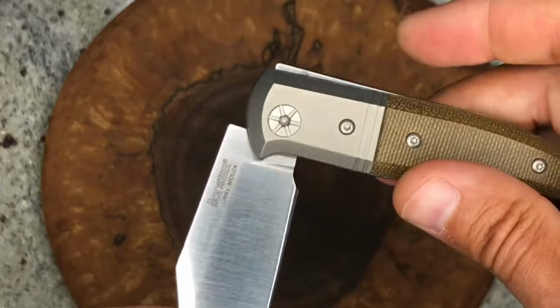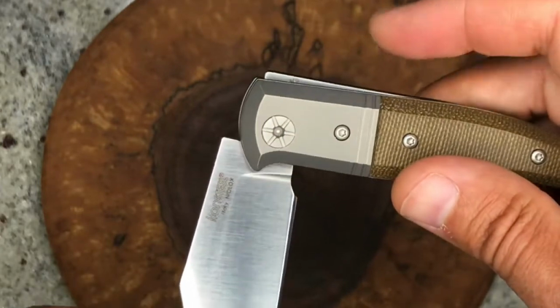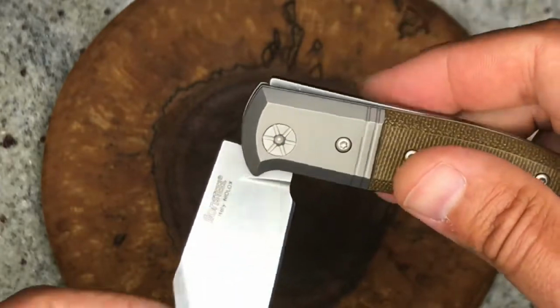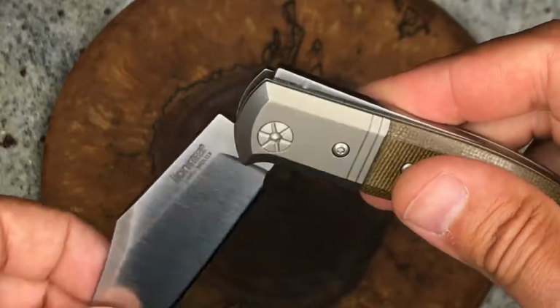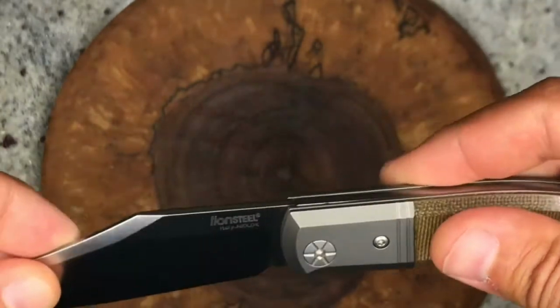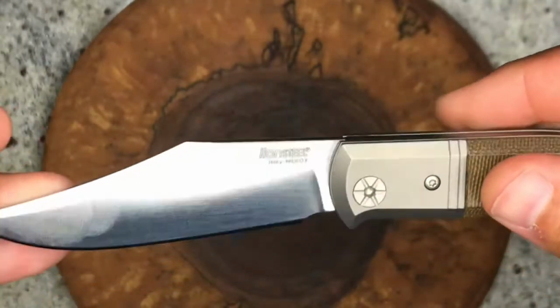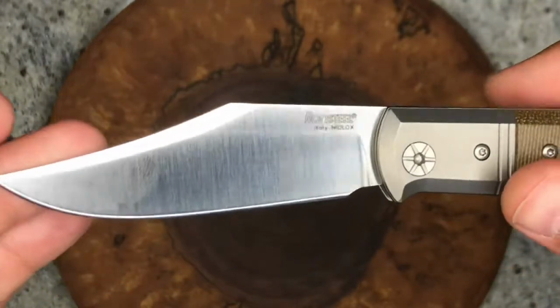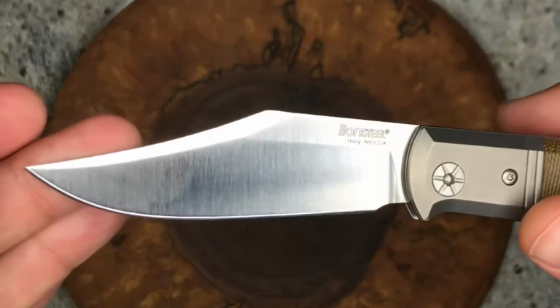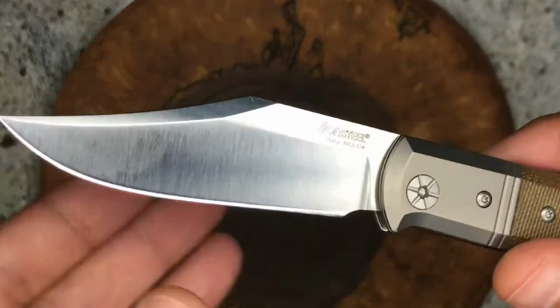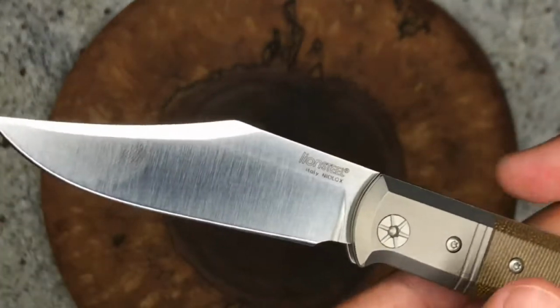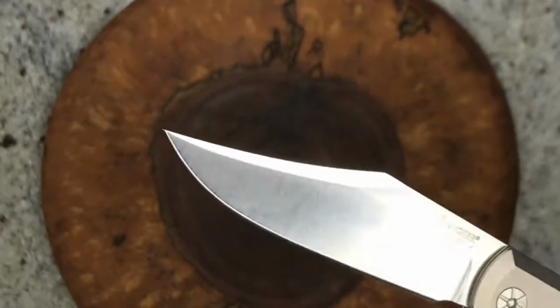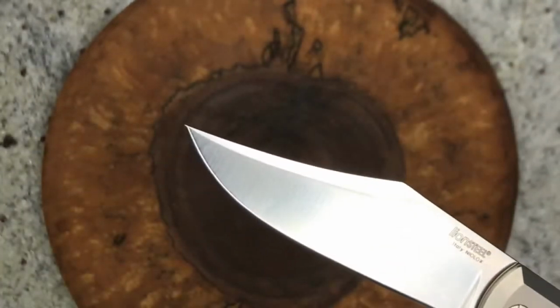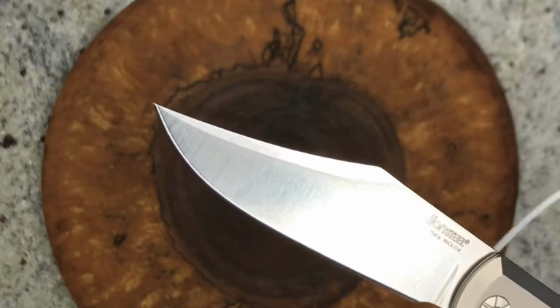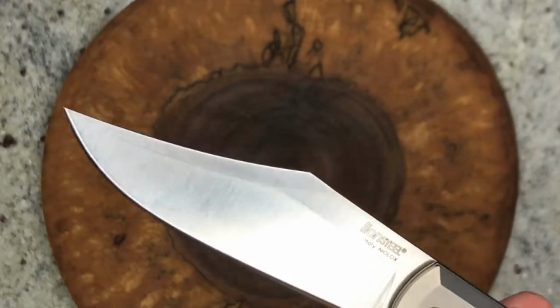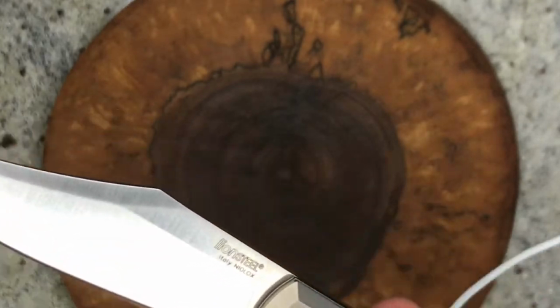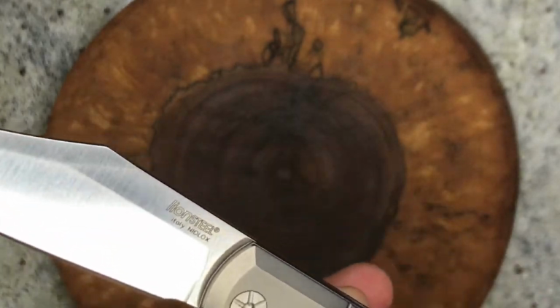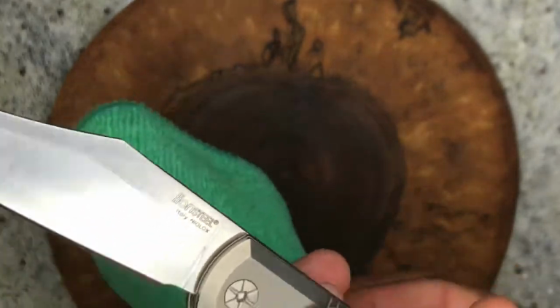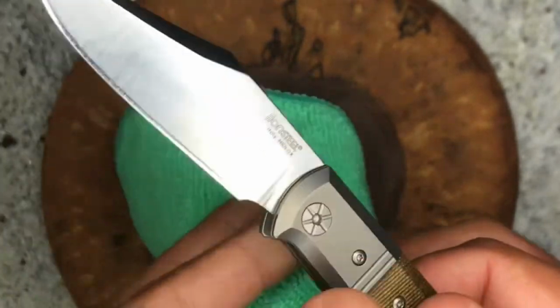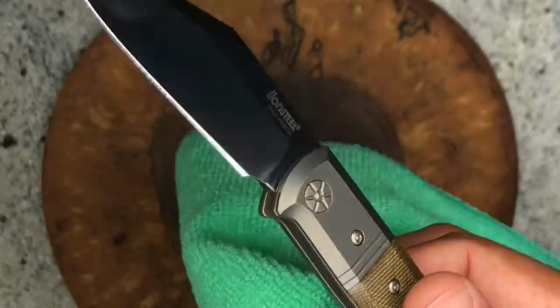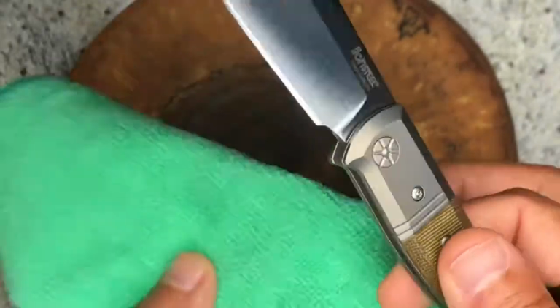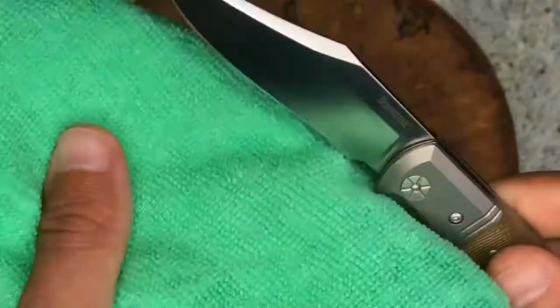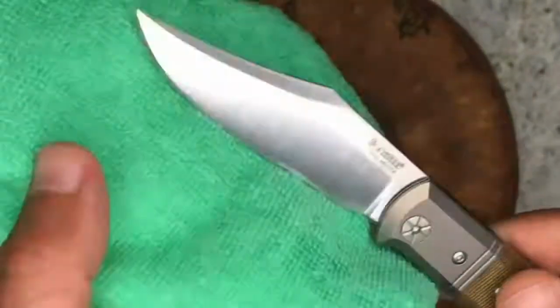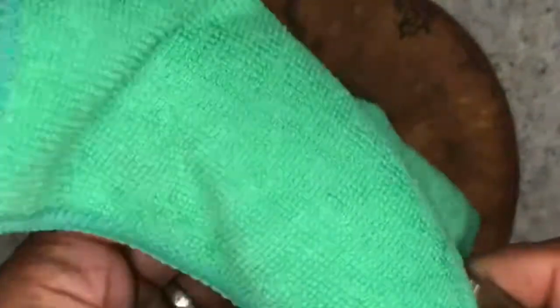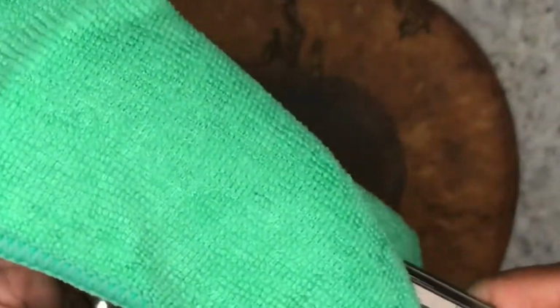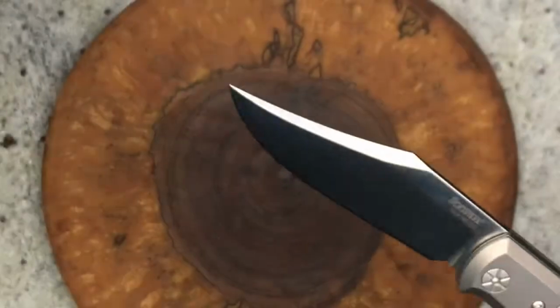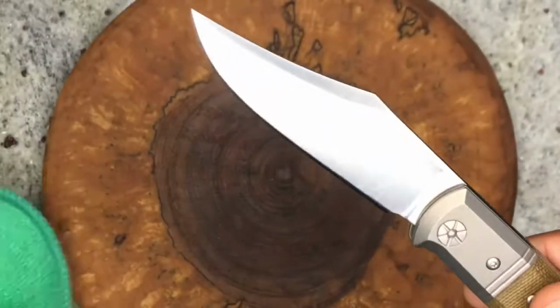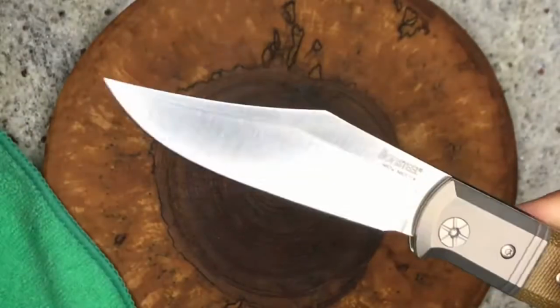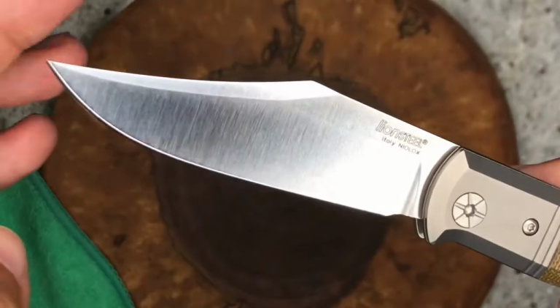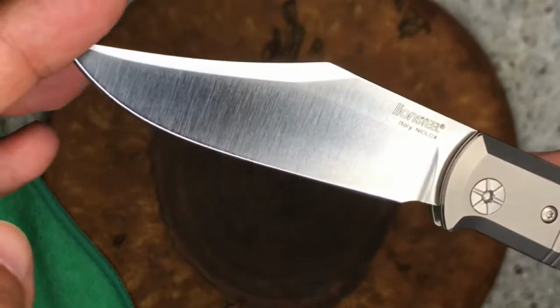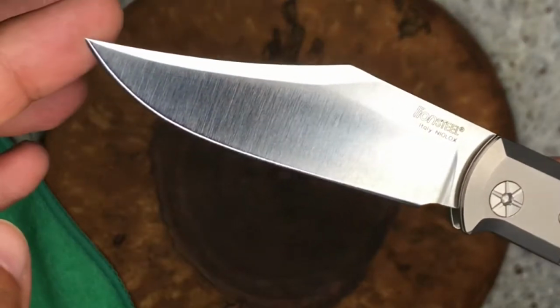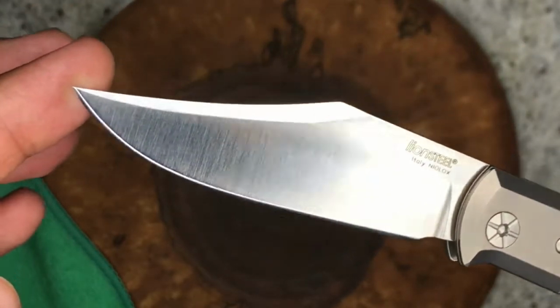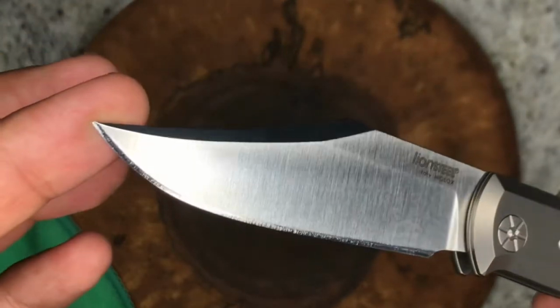The blade does have a half stop, and then it really snaps in with good authority — locks up nice, smooth, and tight.